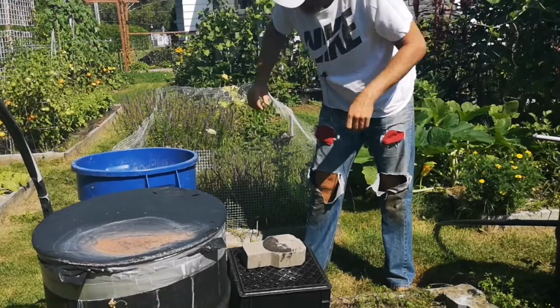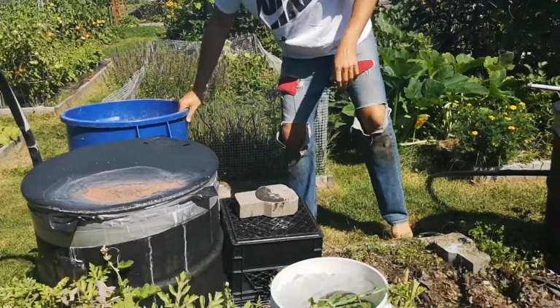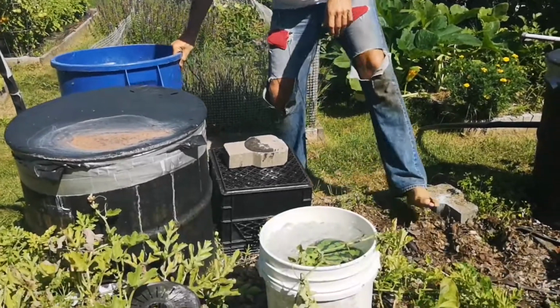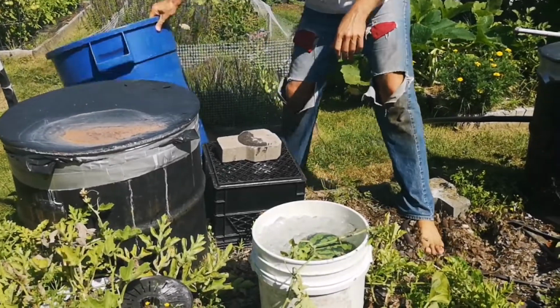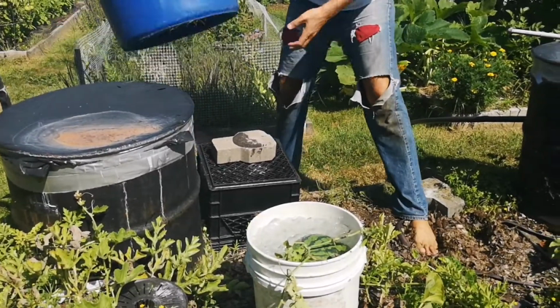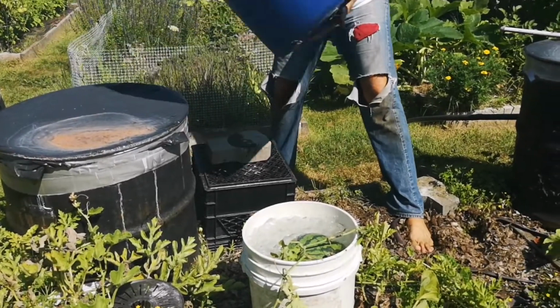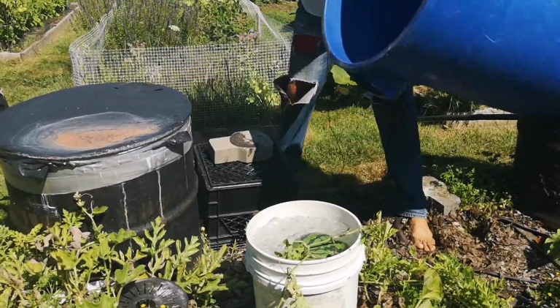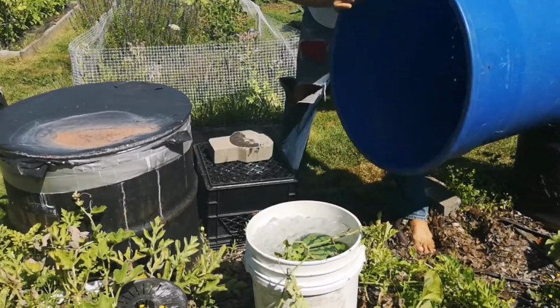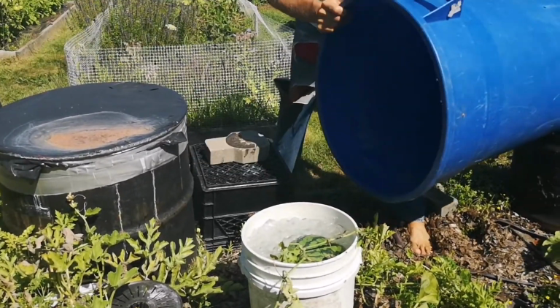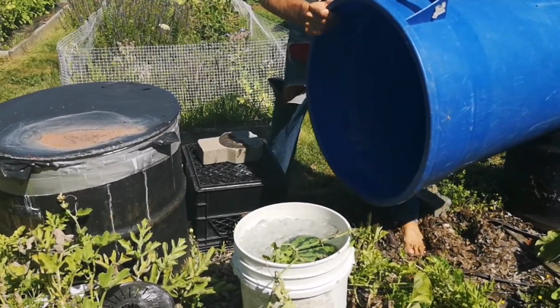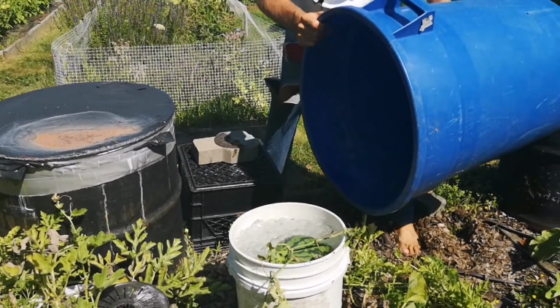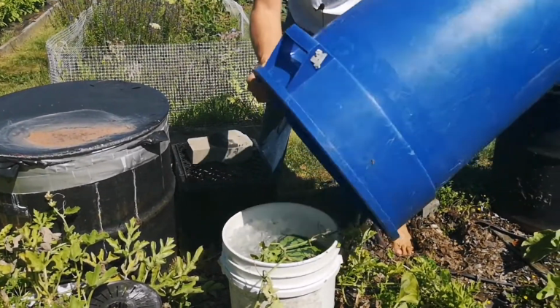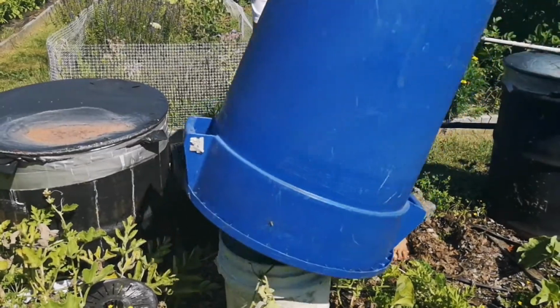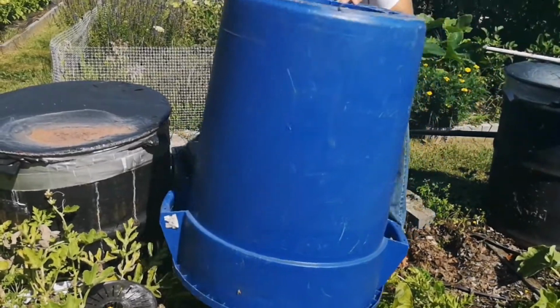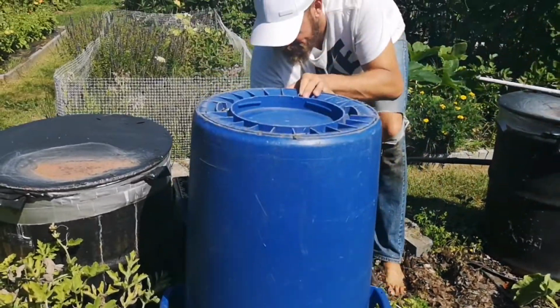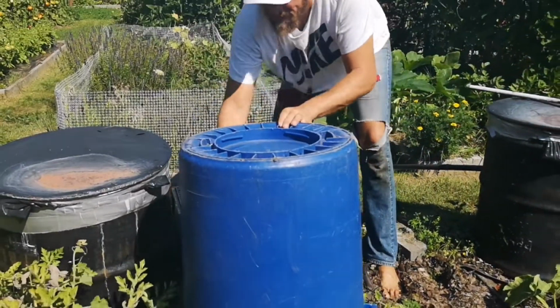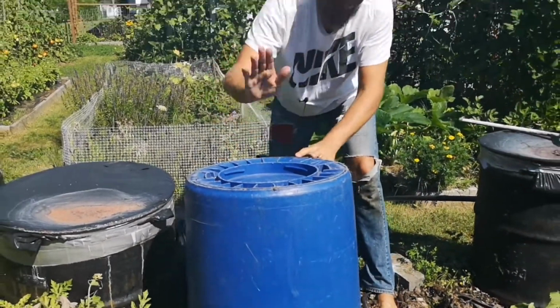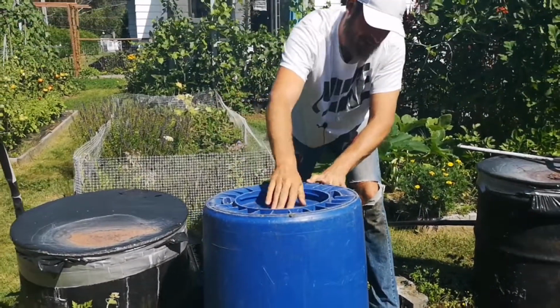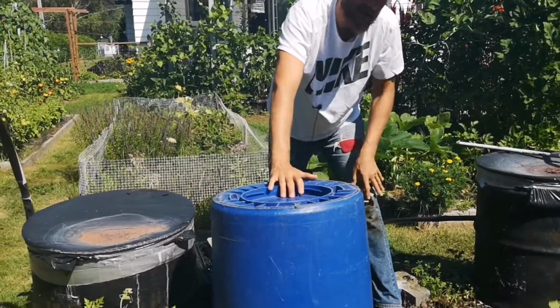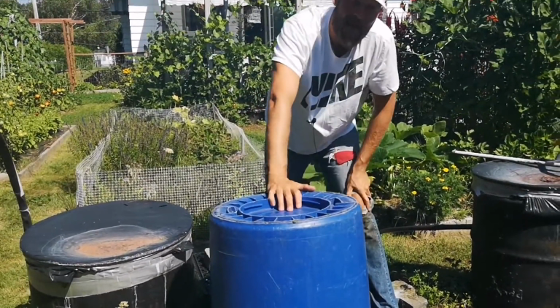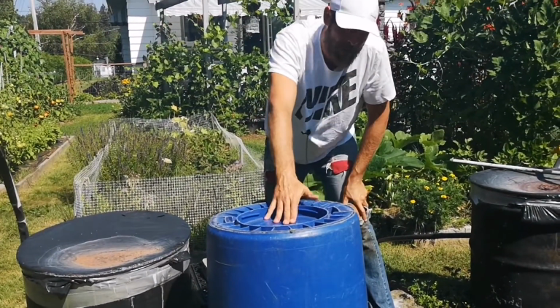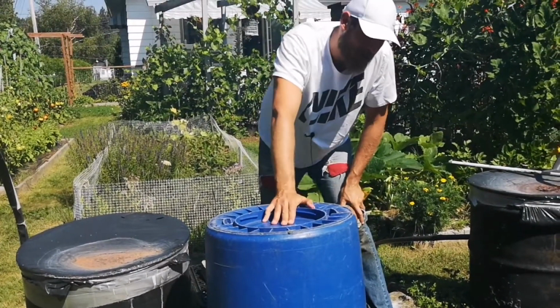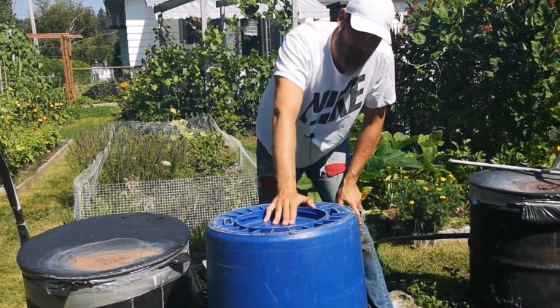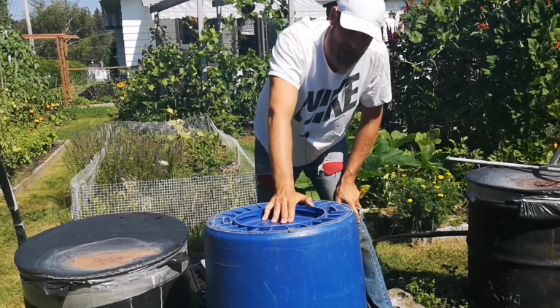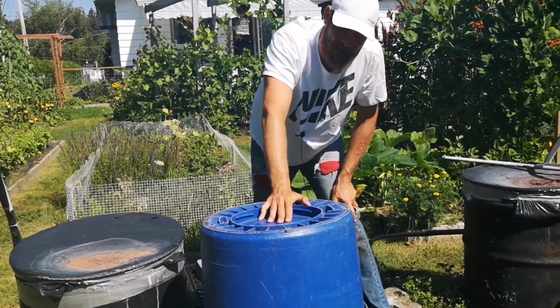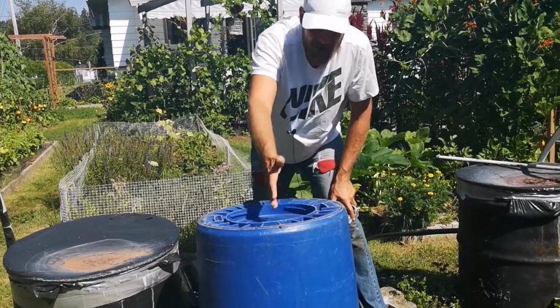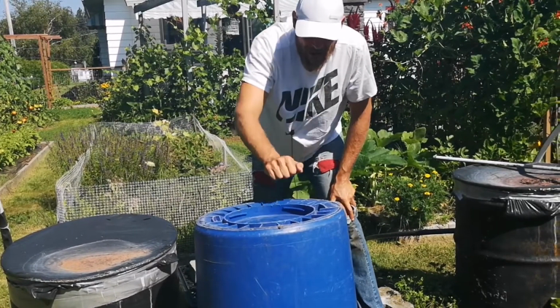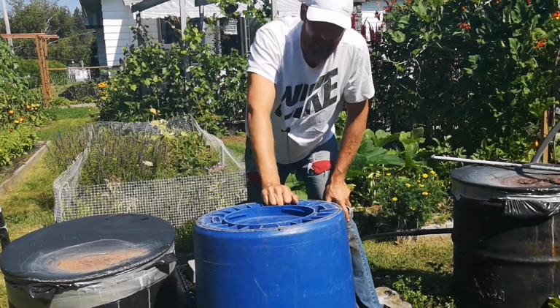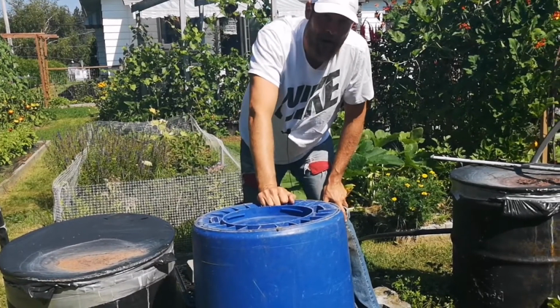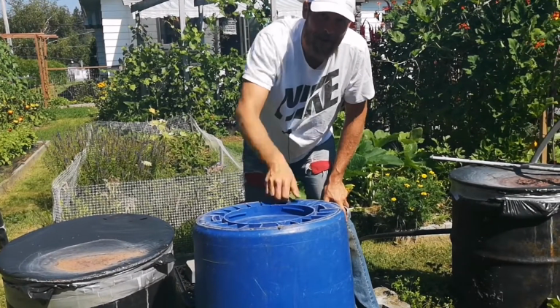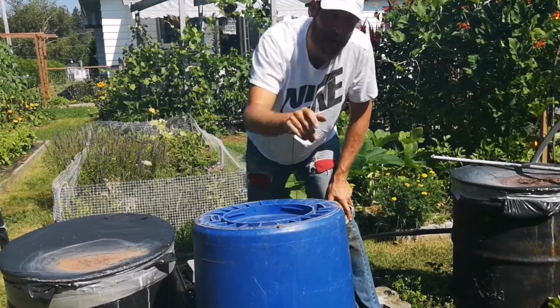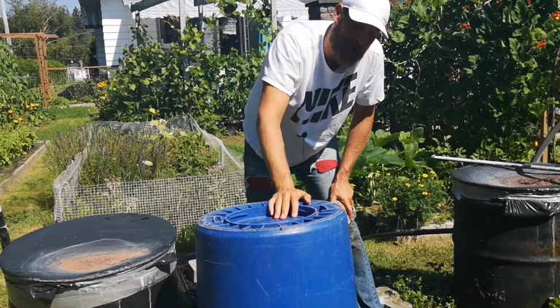To finish off, we put this cover to keep the sun off of it. That's it. Now we cool it down for a few hours, and then I'll bring you back when we're going to cut it open.